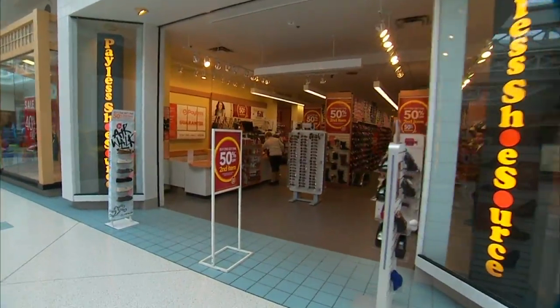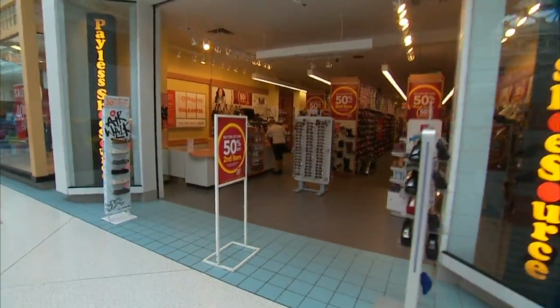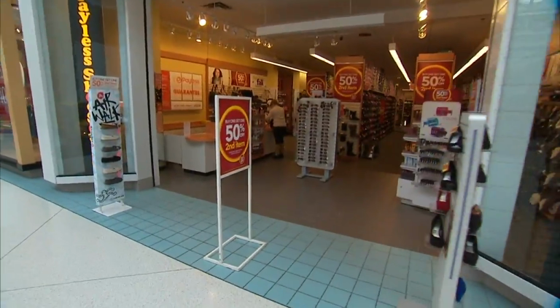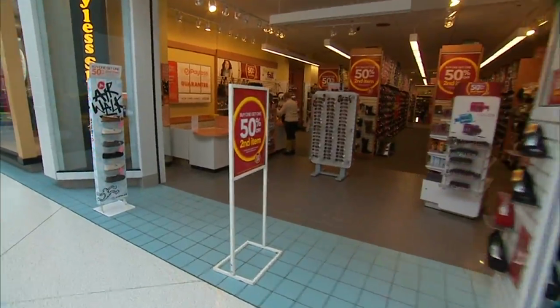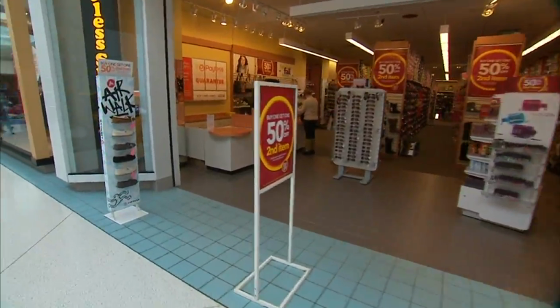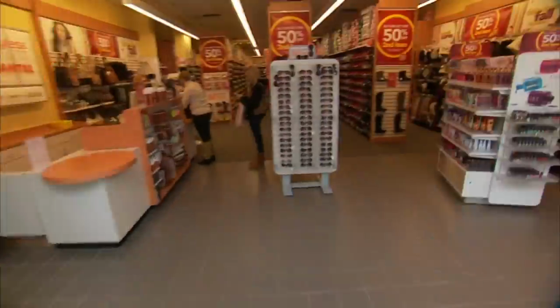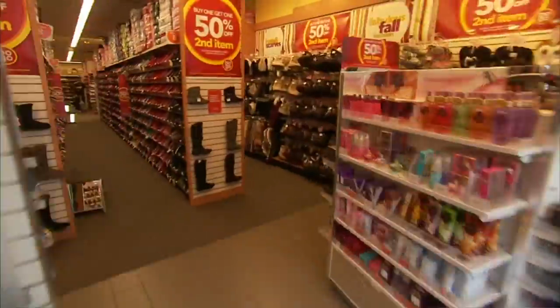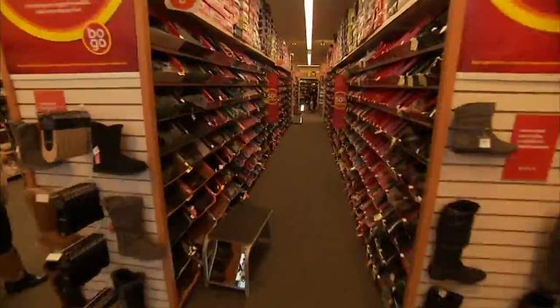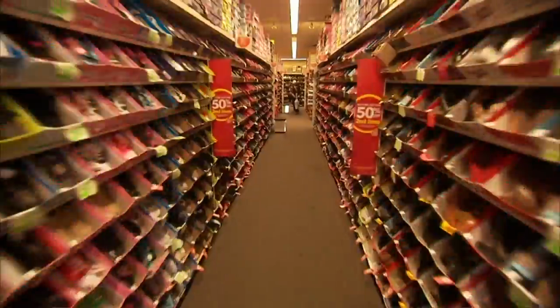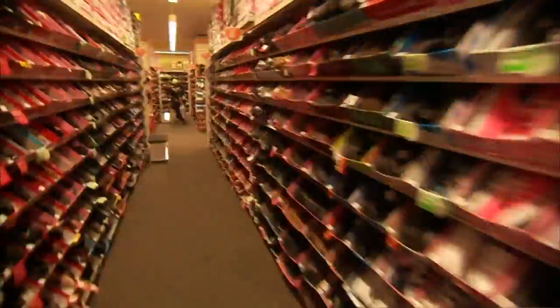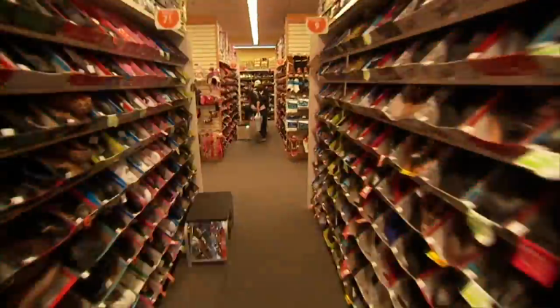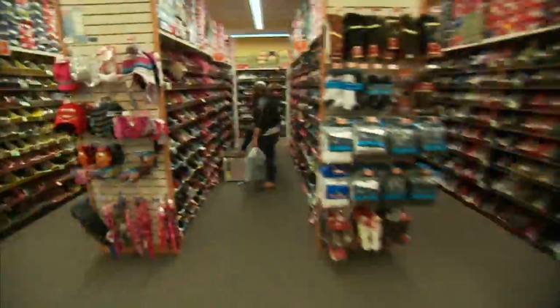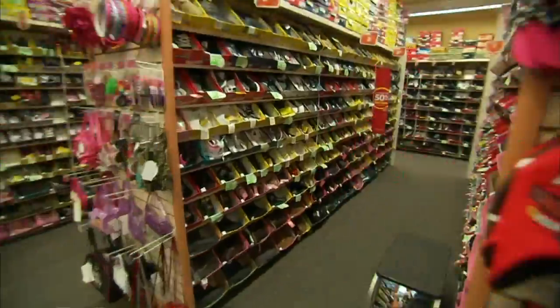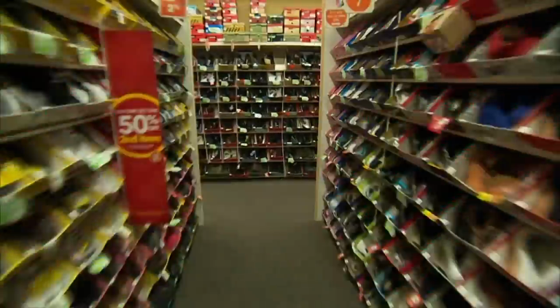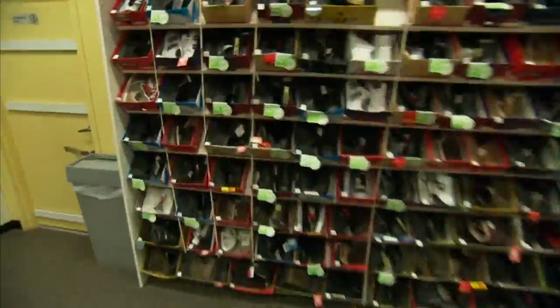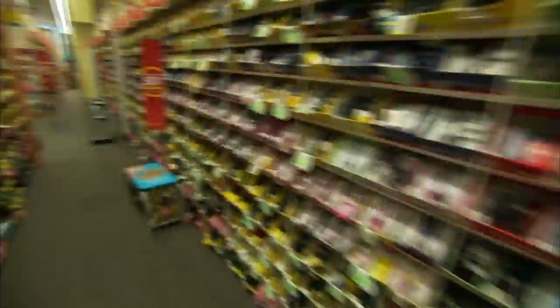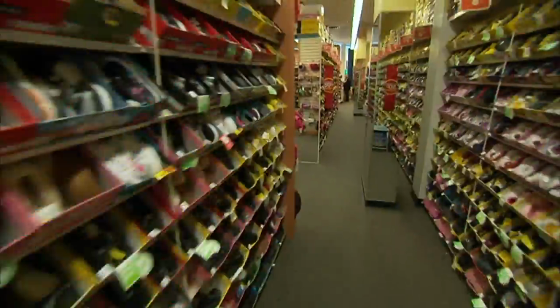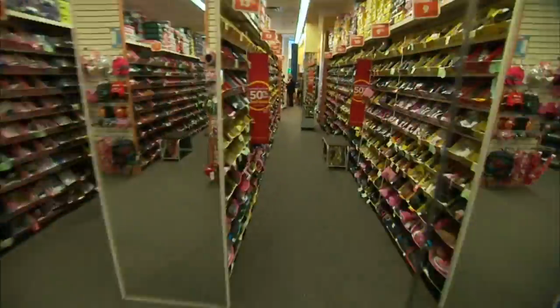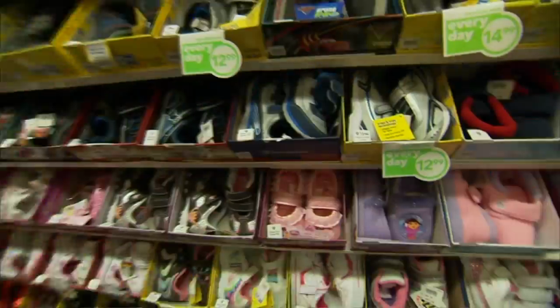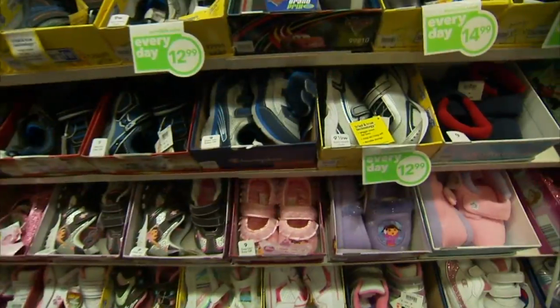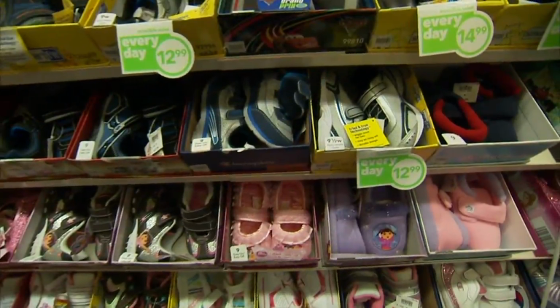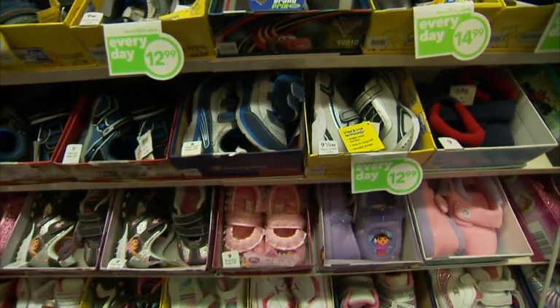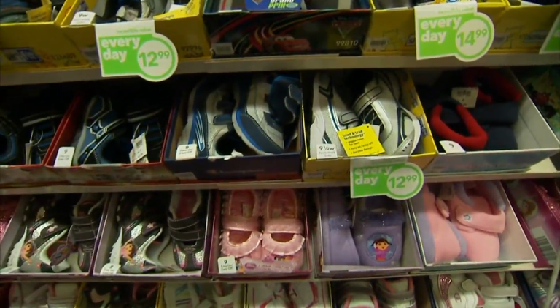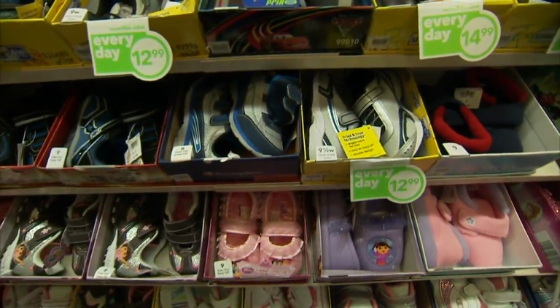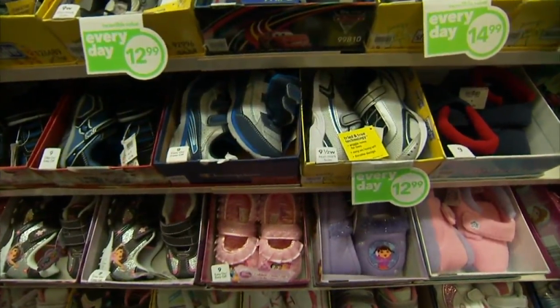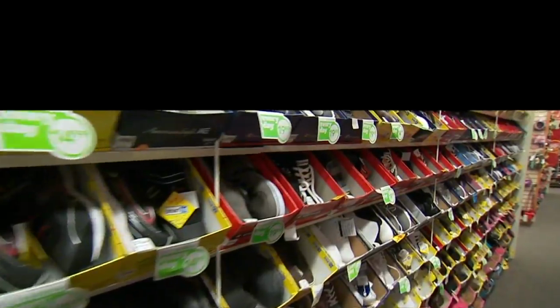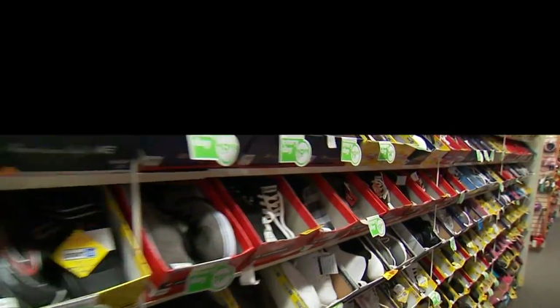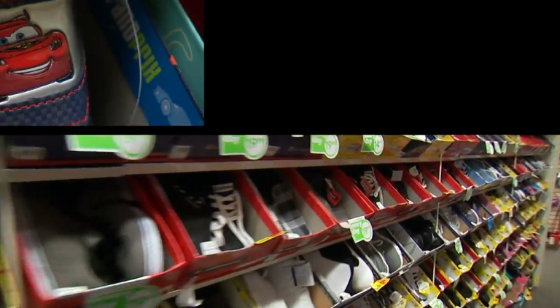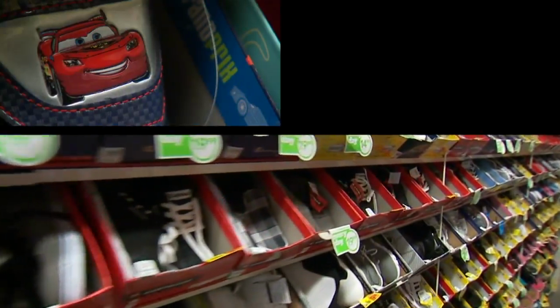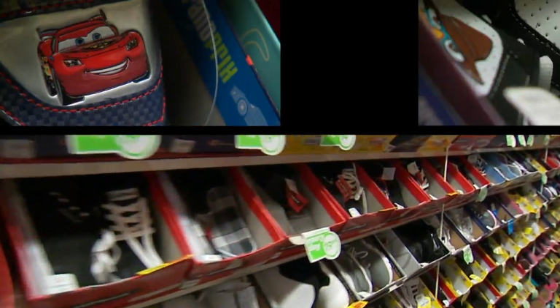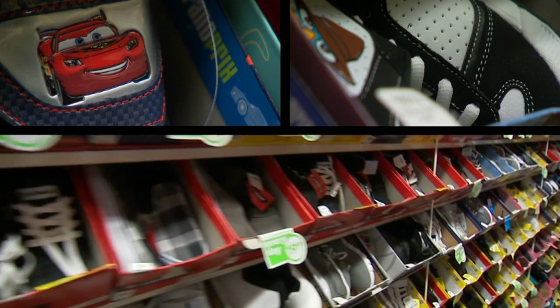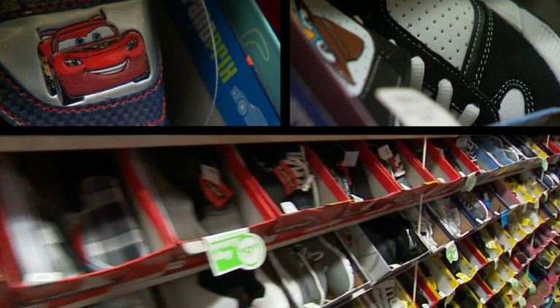Shoe shopping for kids — the choices seem endless. Racks and racks and rows and rows of styles, materials and options: dress shoes, play shoes, athletic shoes.